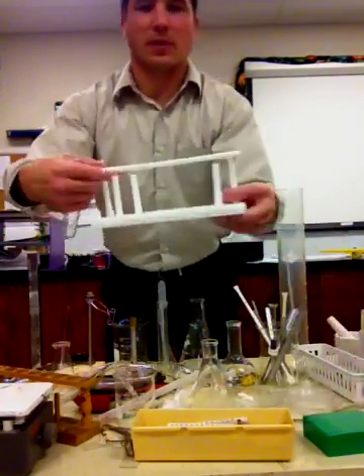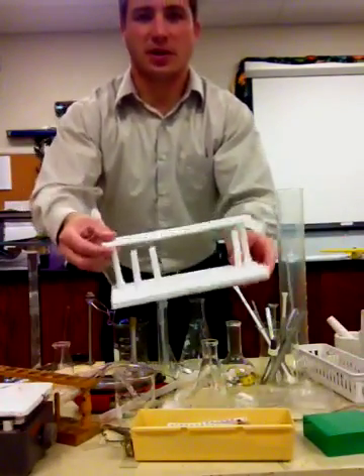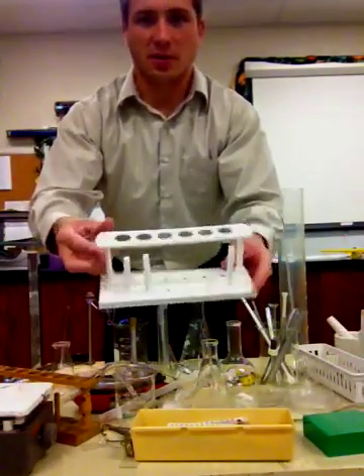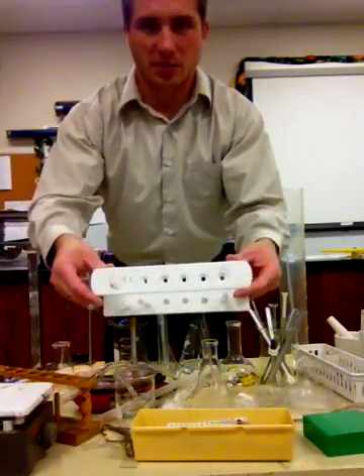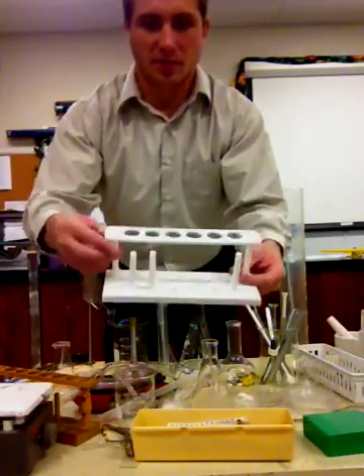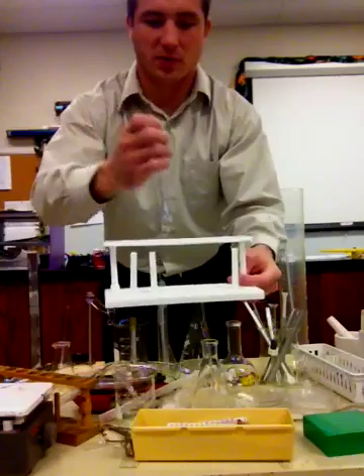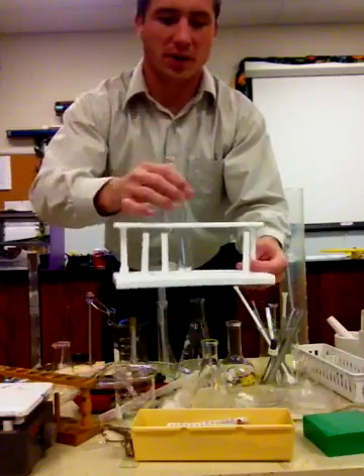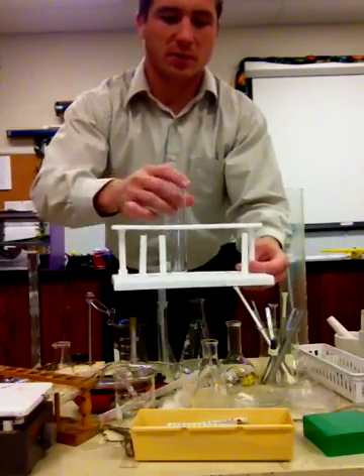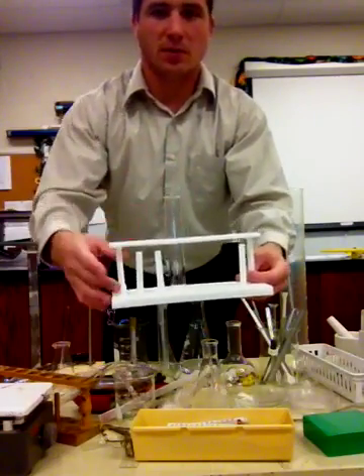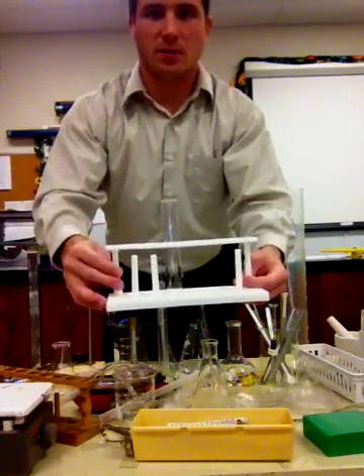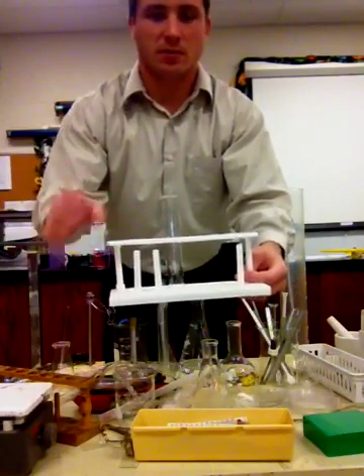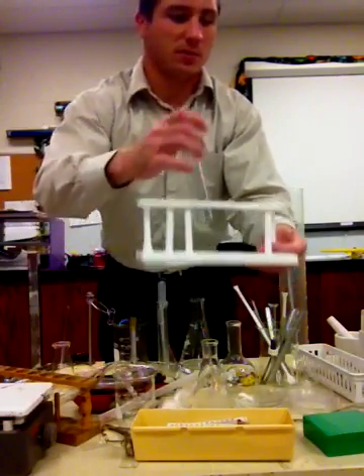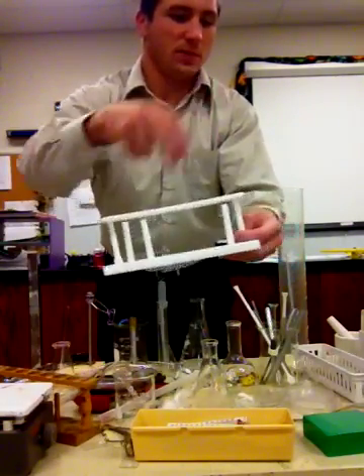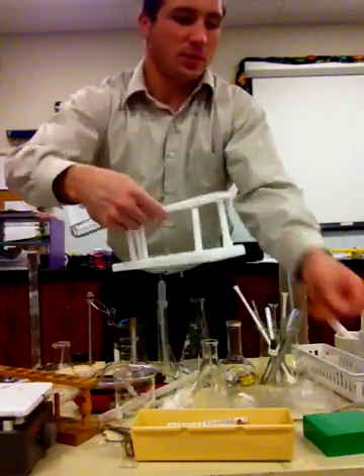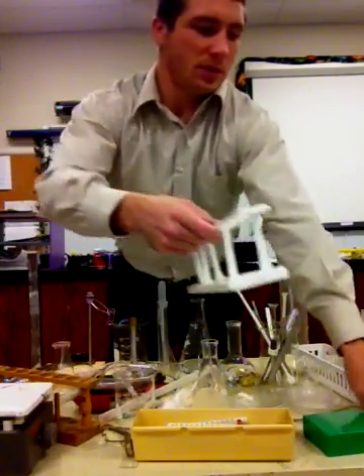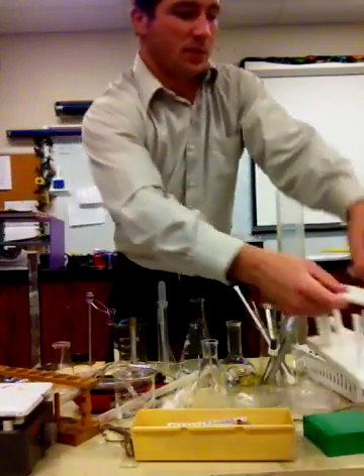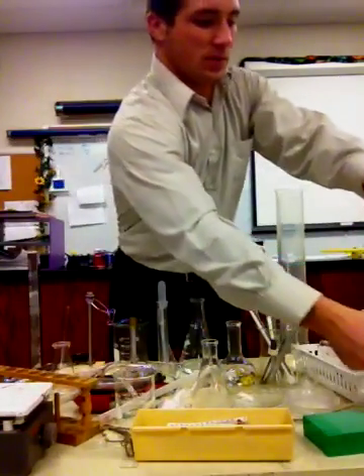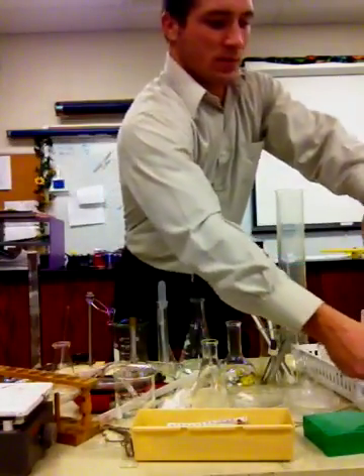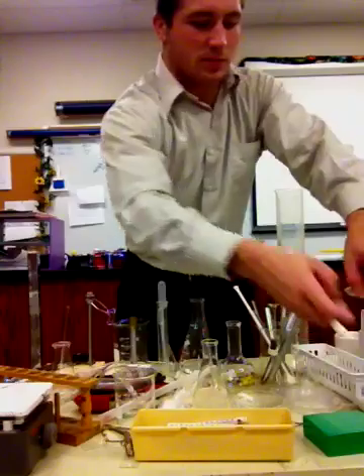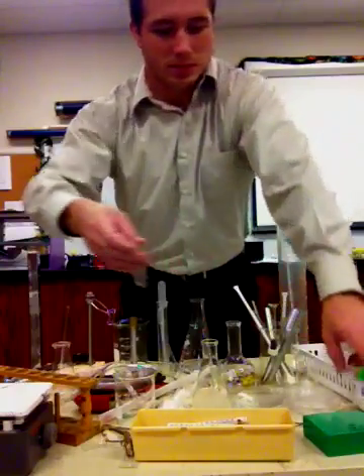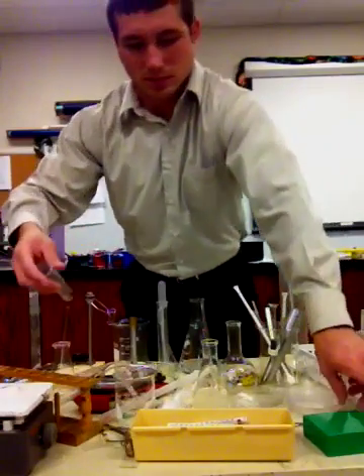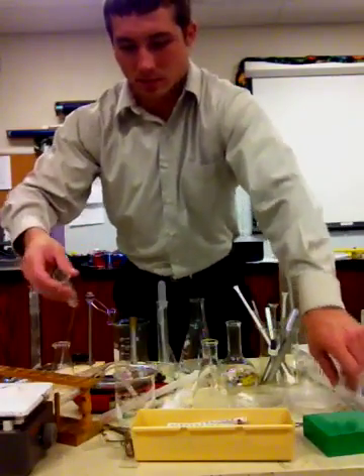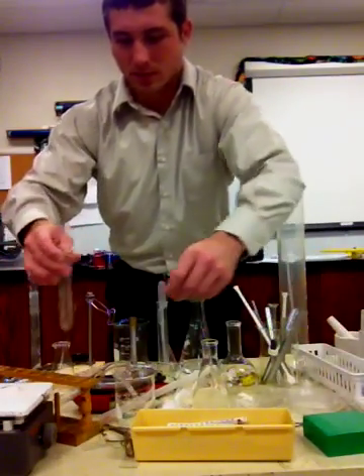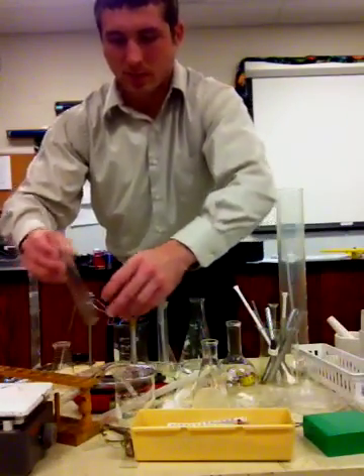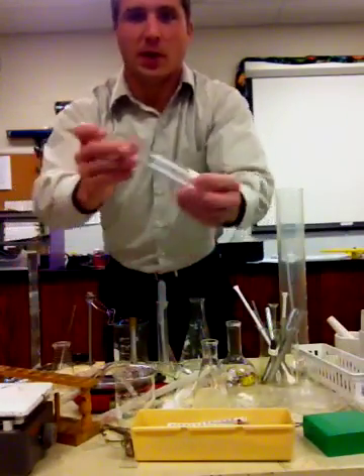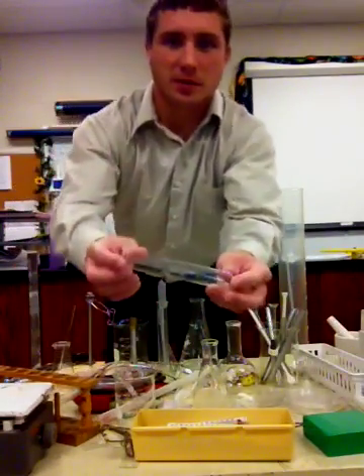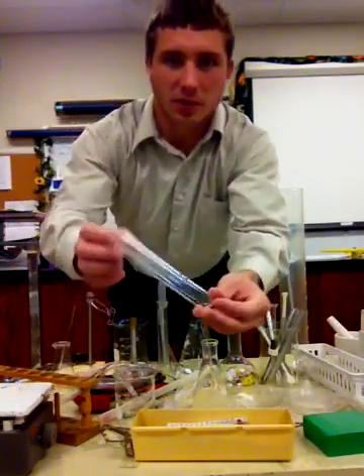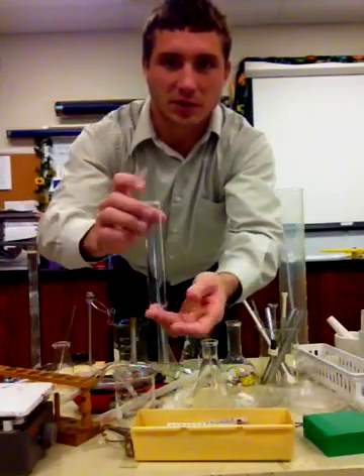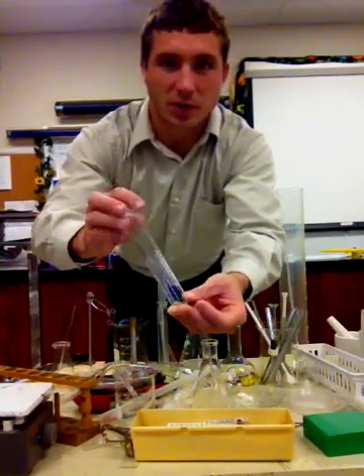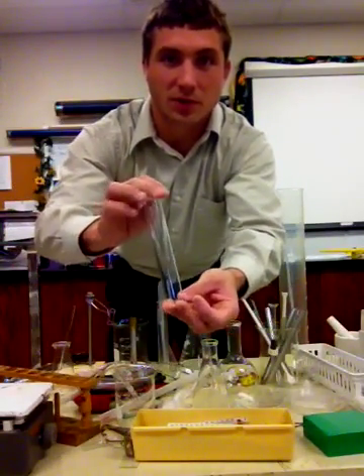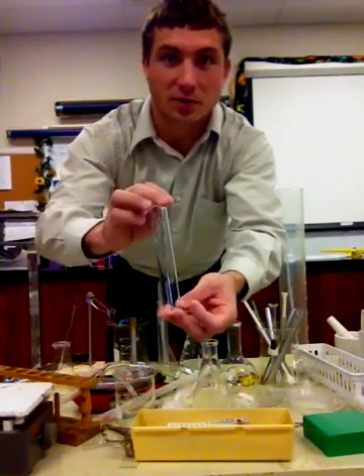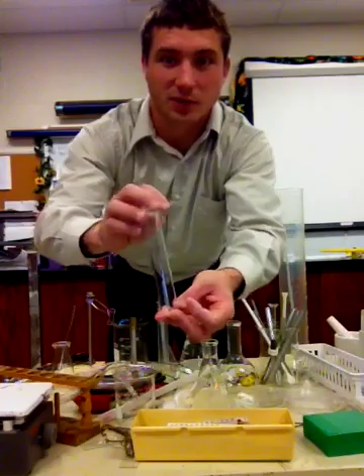Here is a test tube, and here is yet another example of a test tube rack. And this of course is your trusty old test tube.